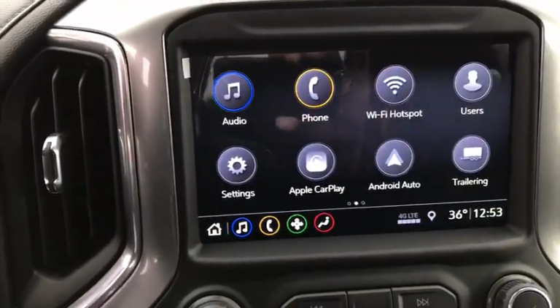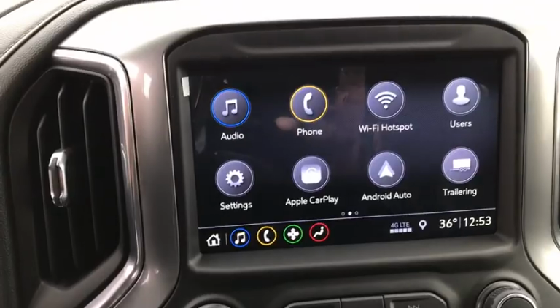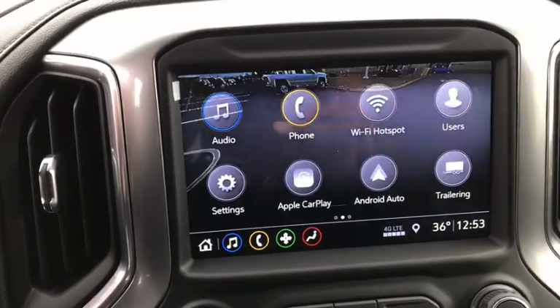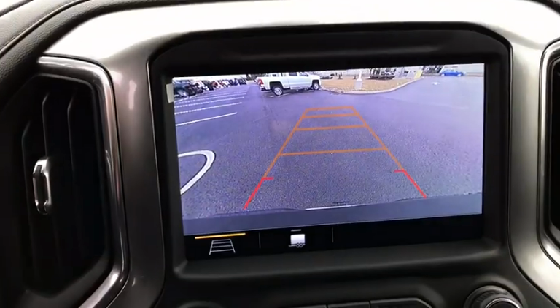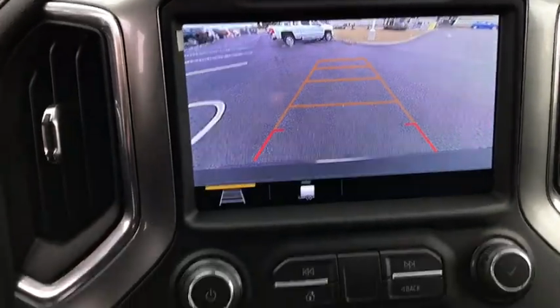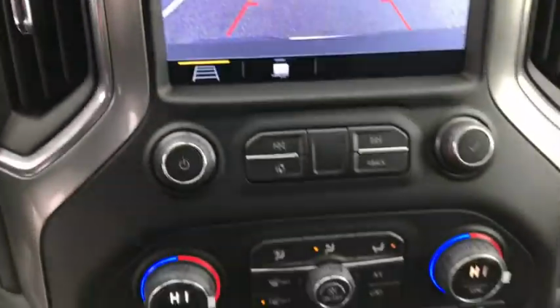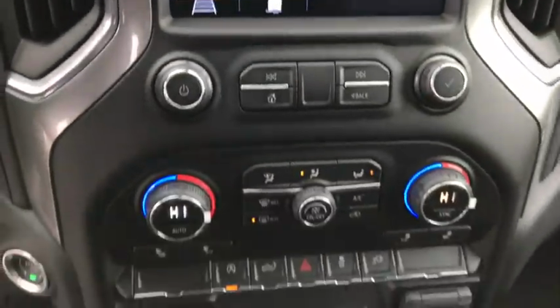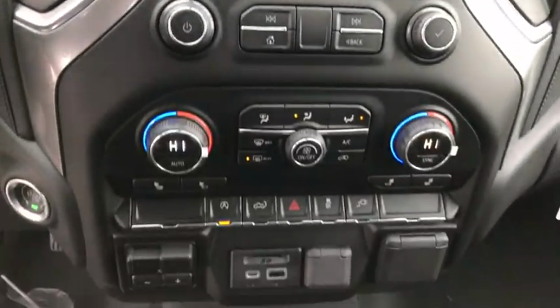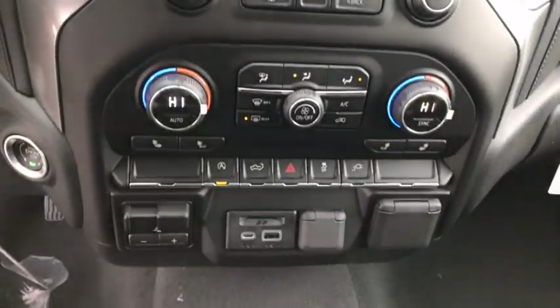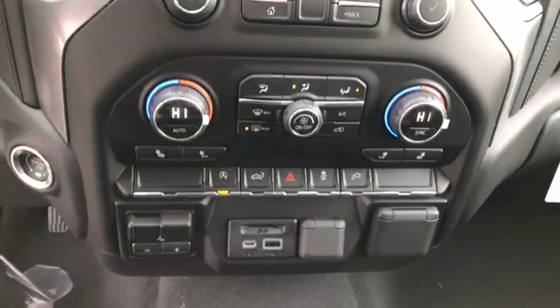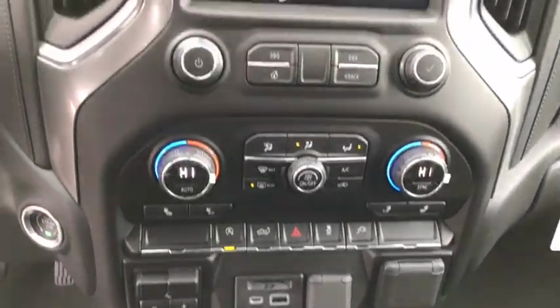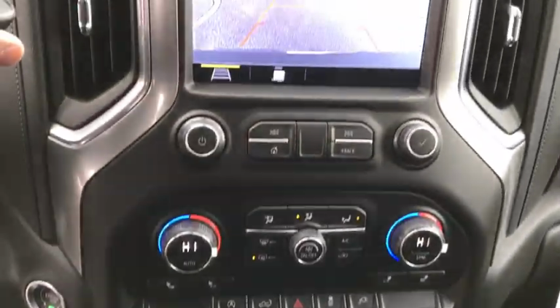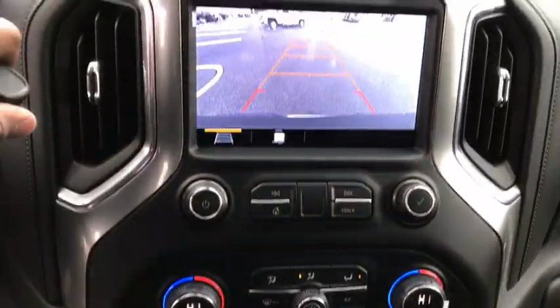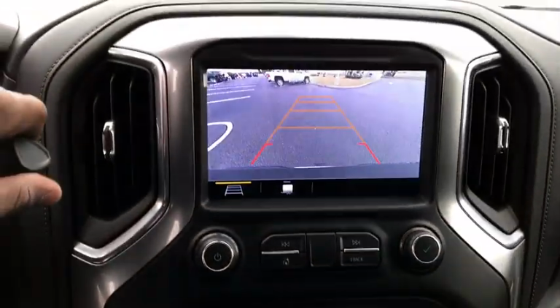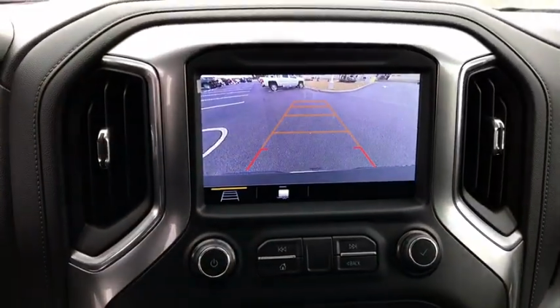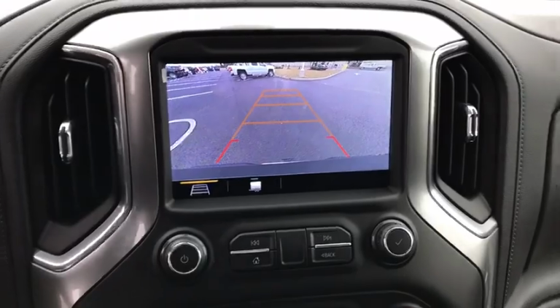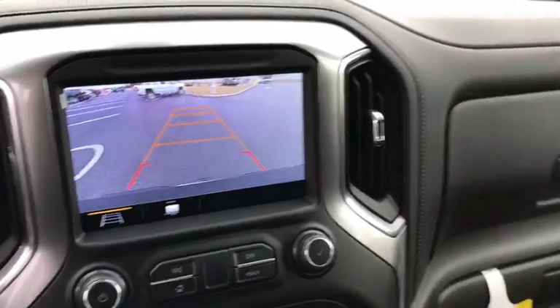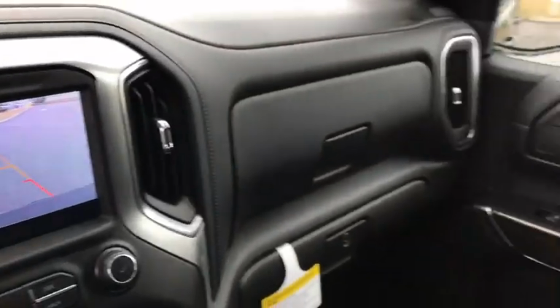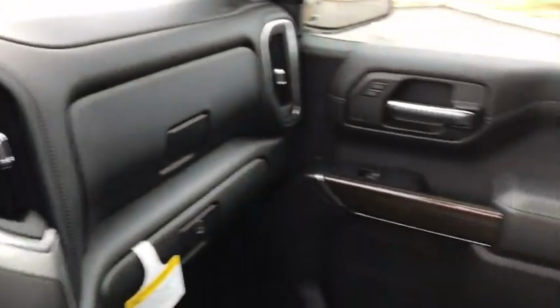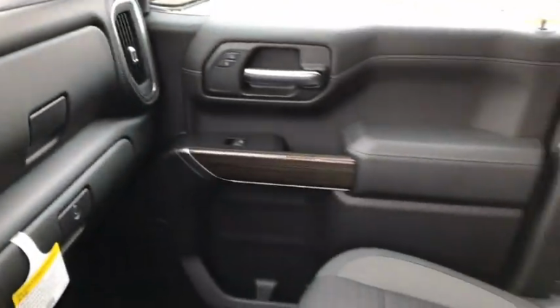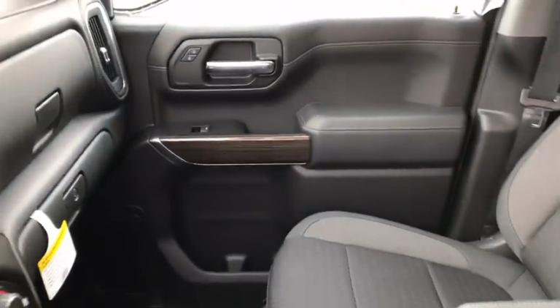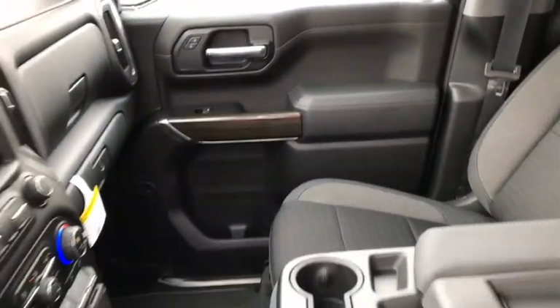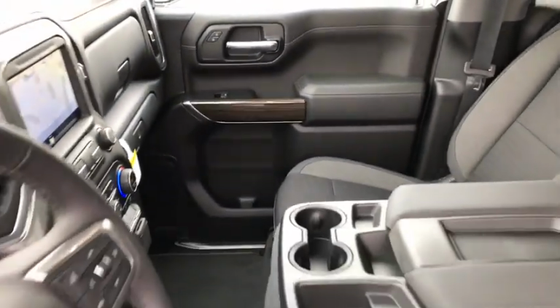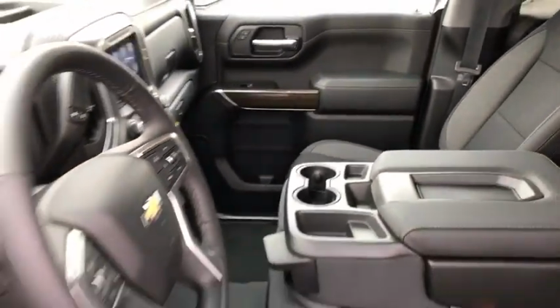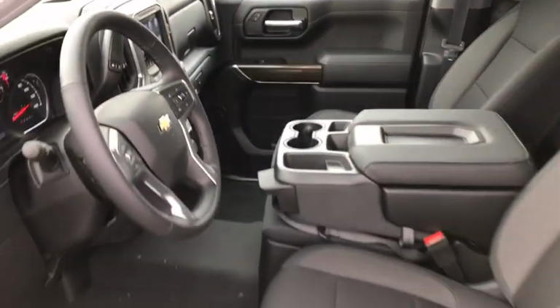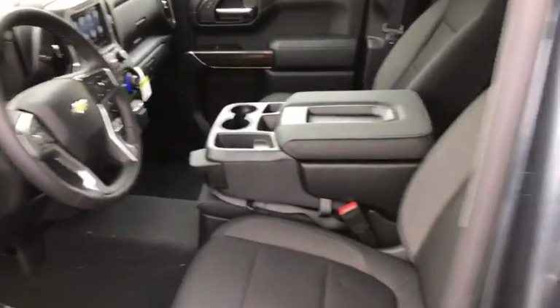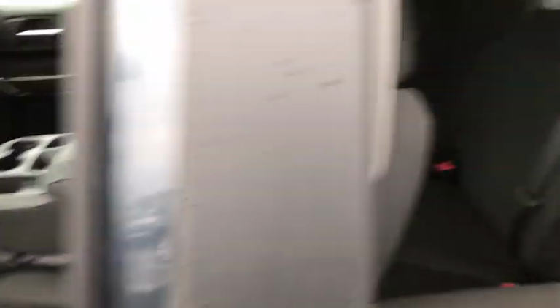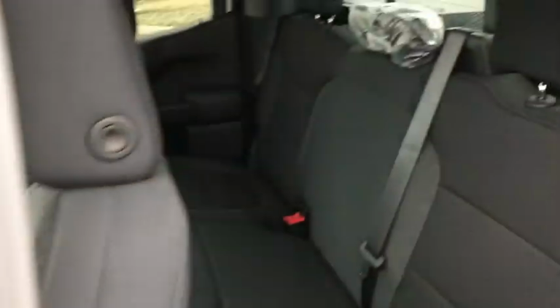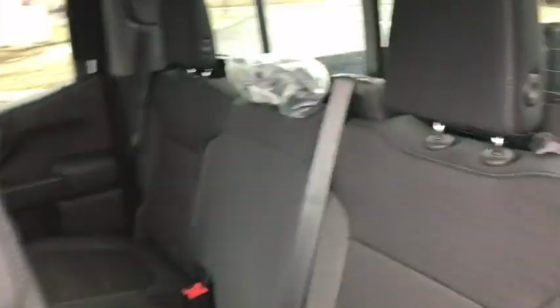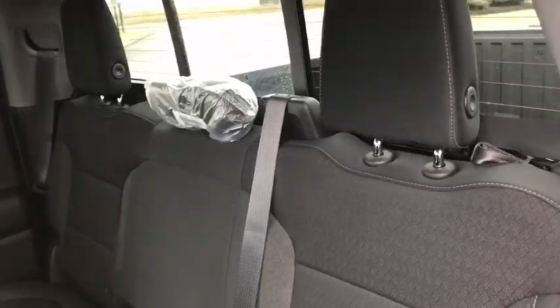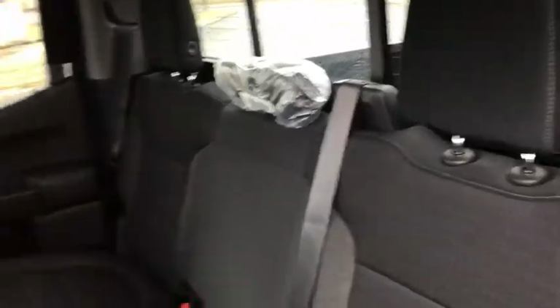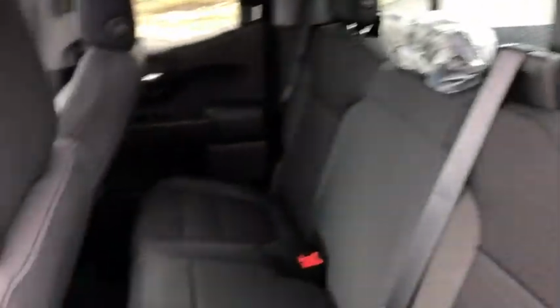Universal garage door opener, center armrest, compass, heated steering wheel, power door locks, electronic stability control, heated front driver and passenger seat, trip computer, power windows, remote keyless entry.